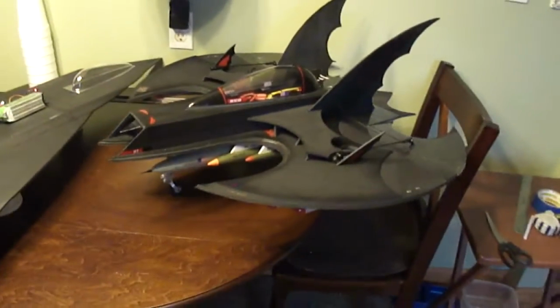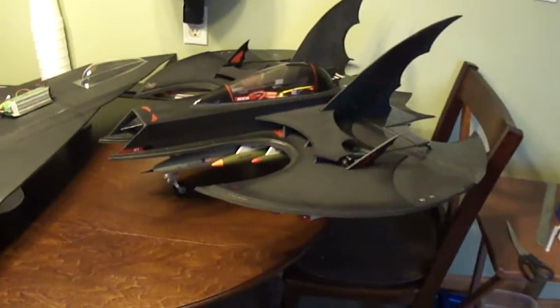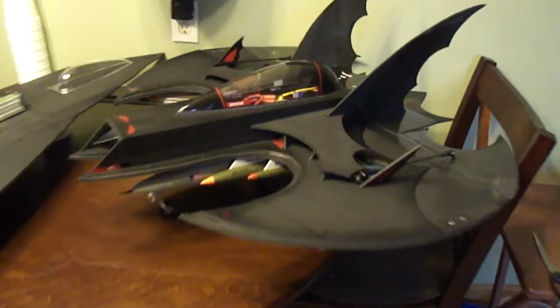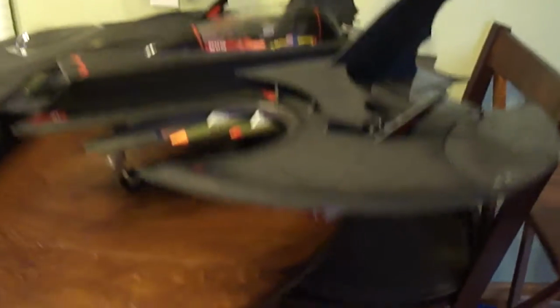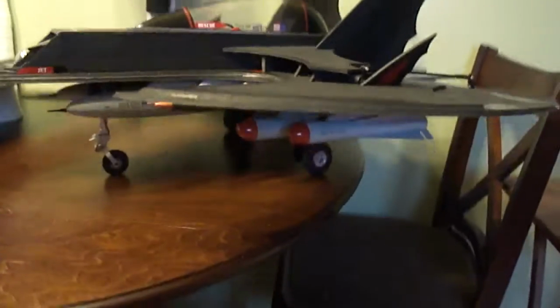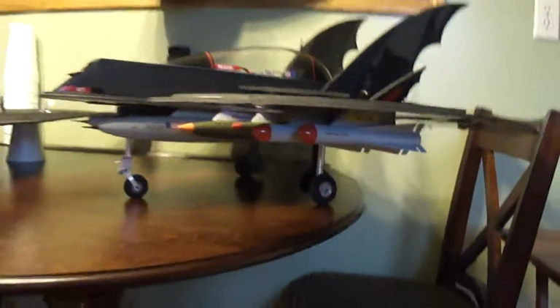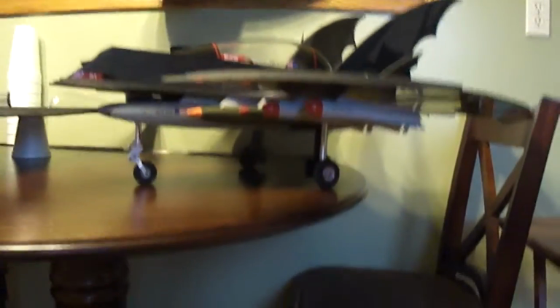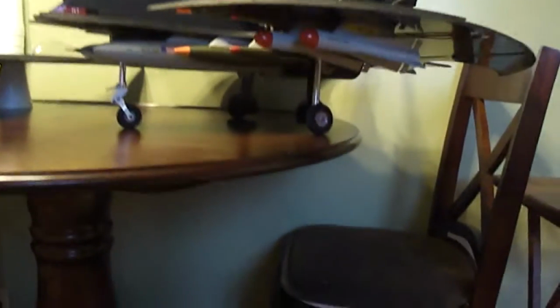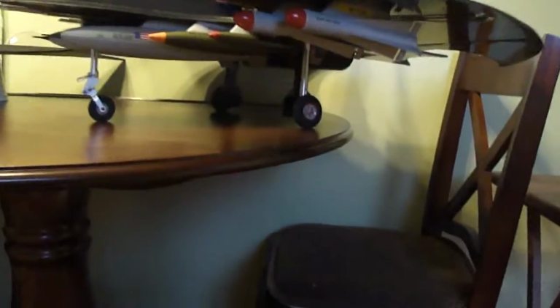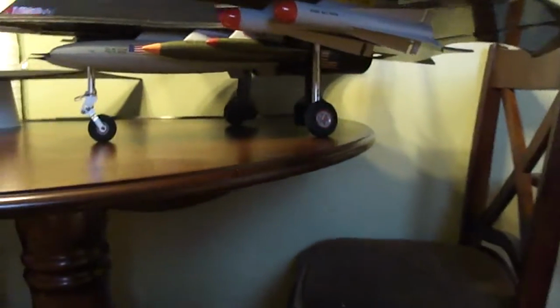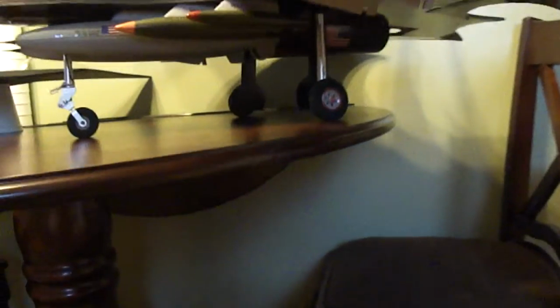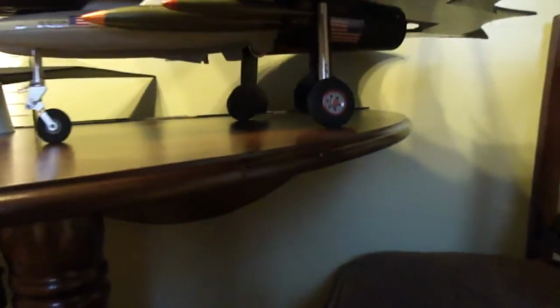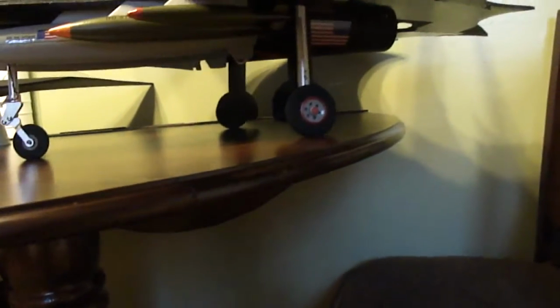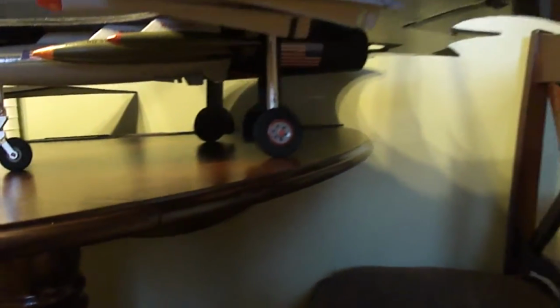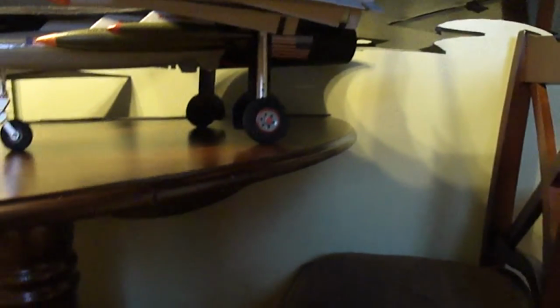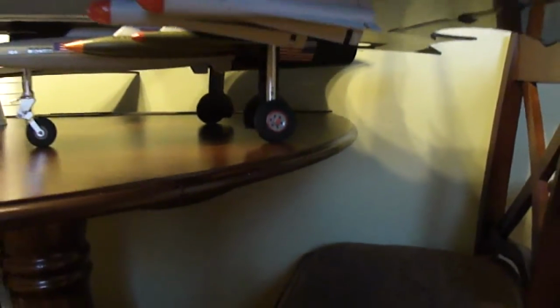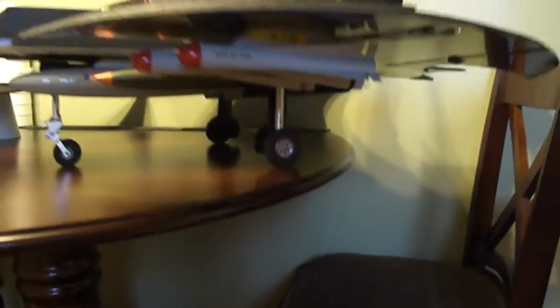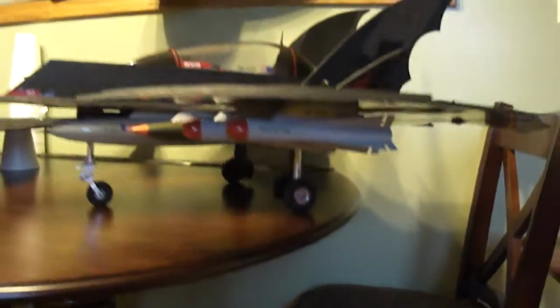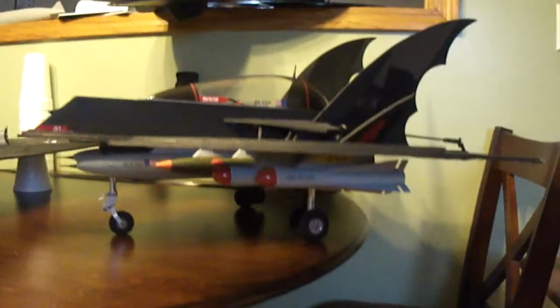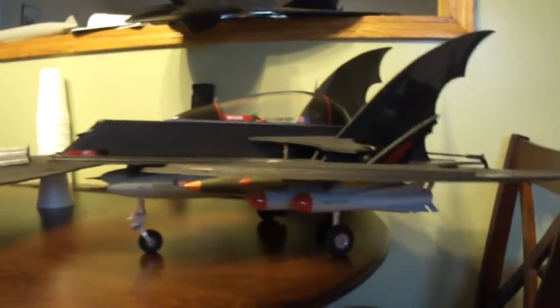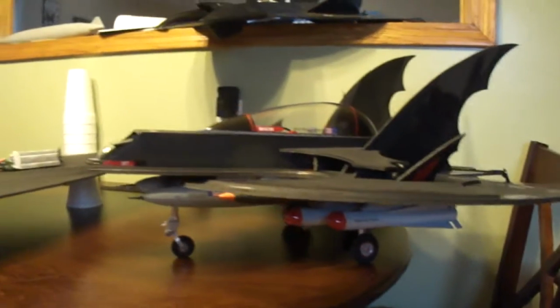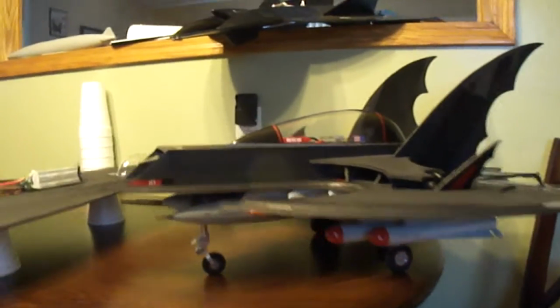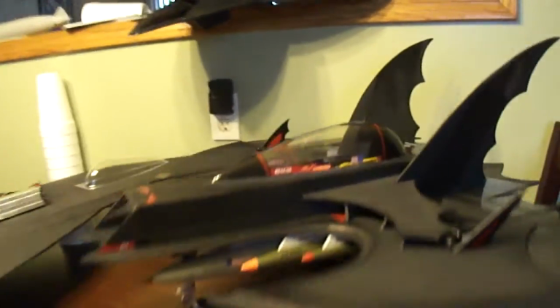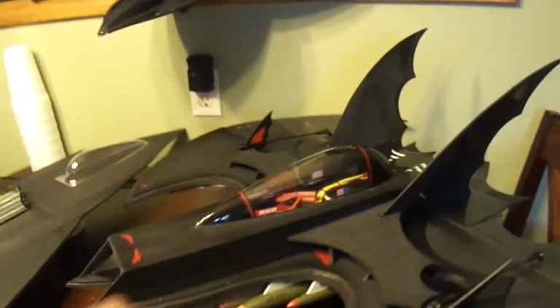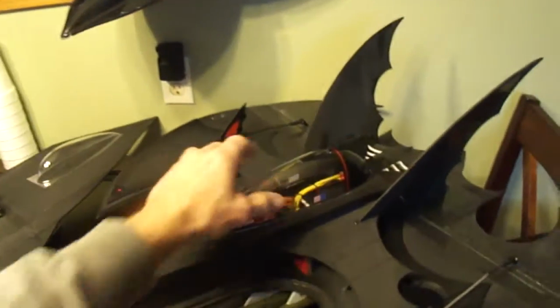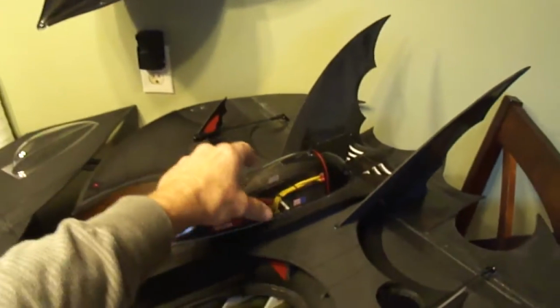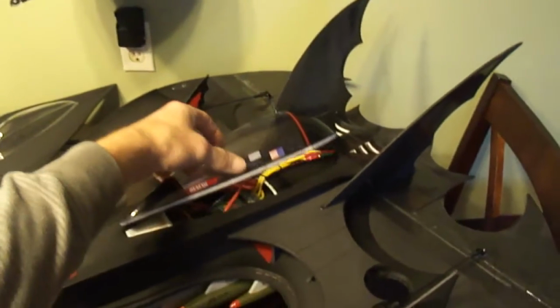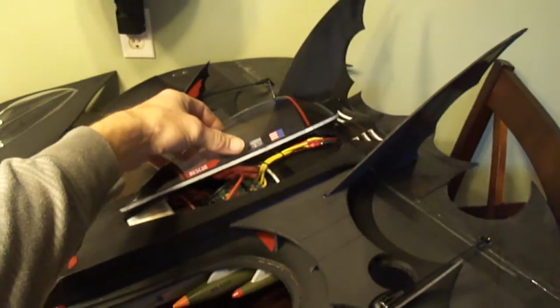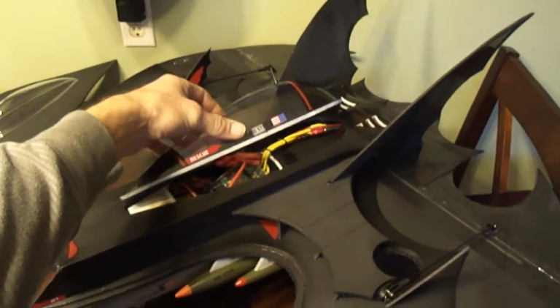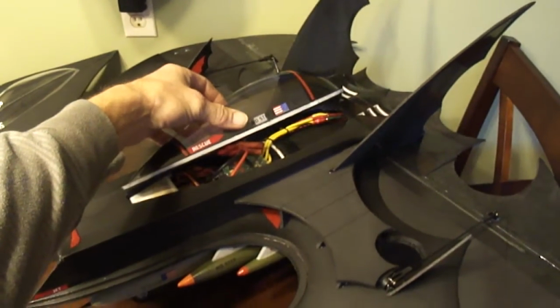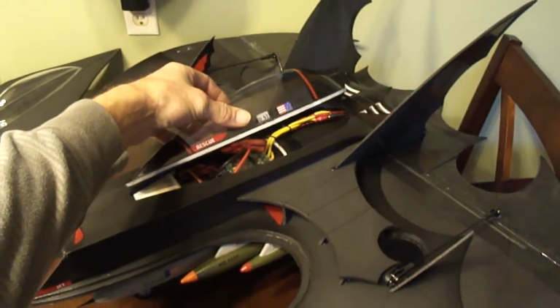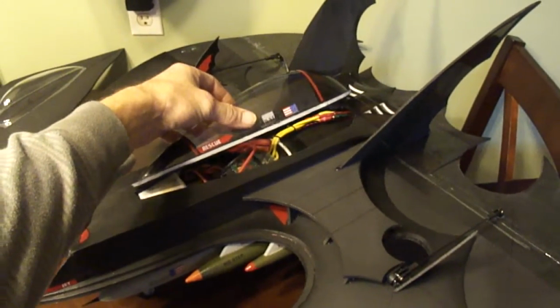I wrapped up my batwing — turned out cool. Now I'll get to my electronics.